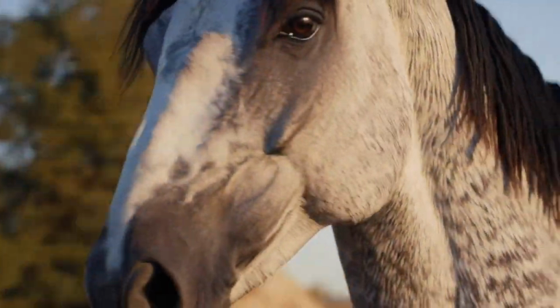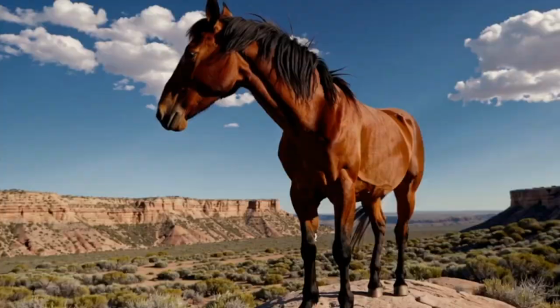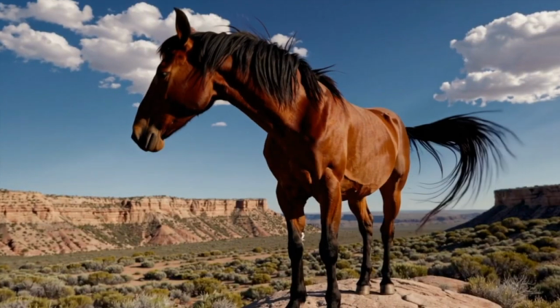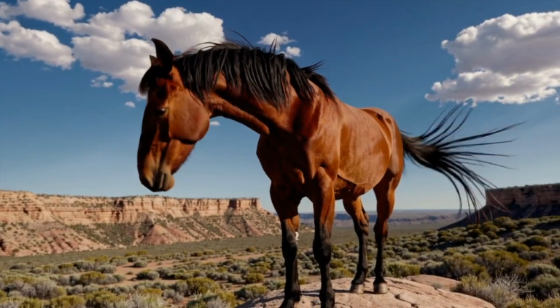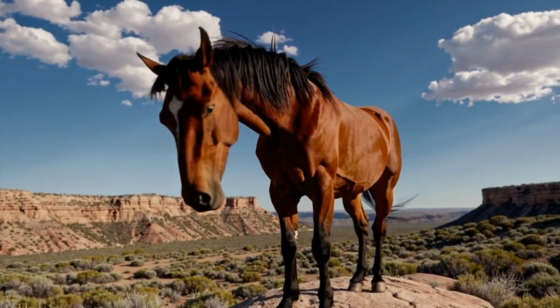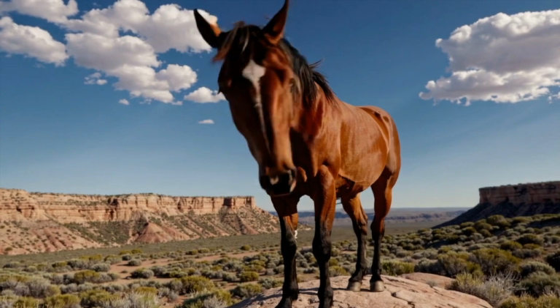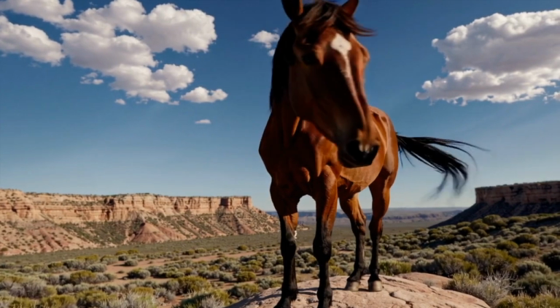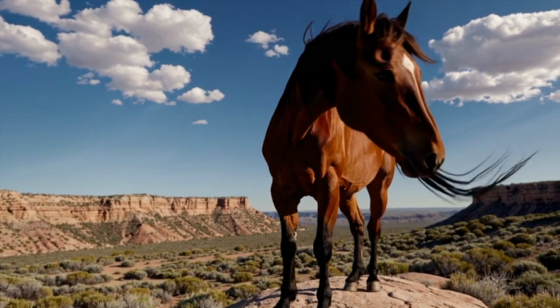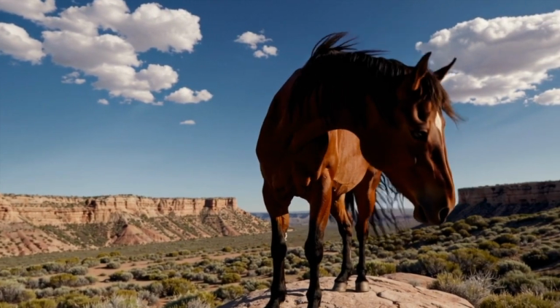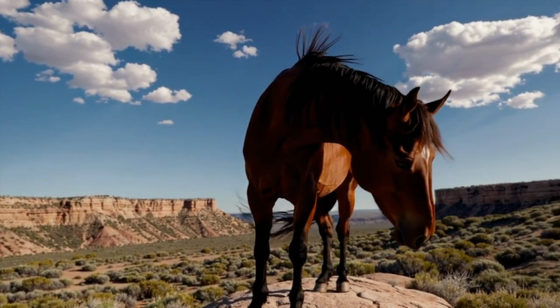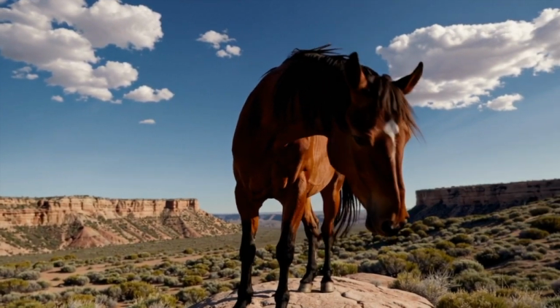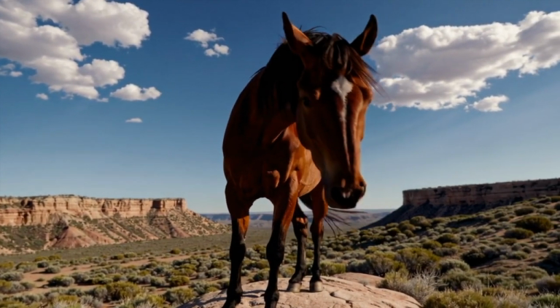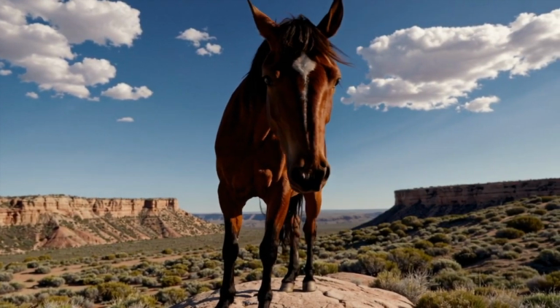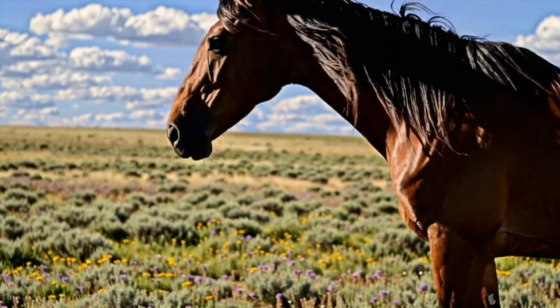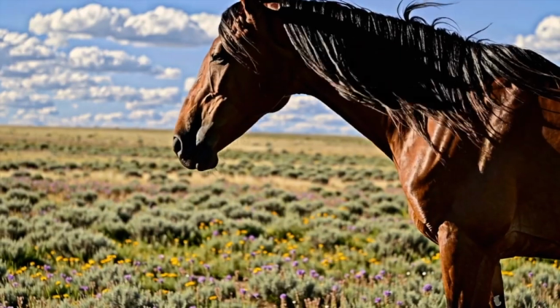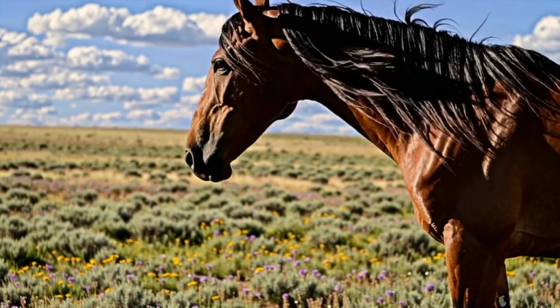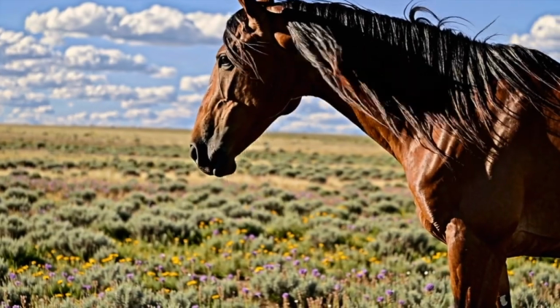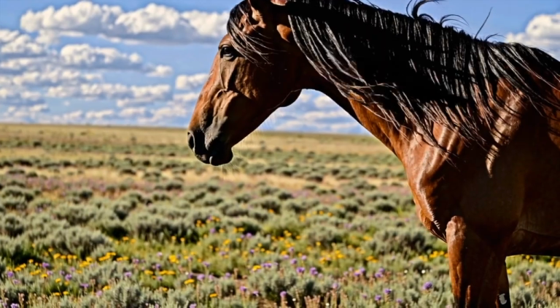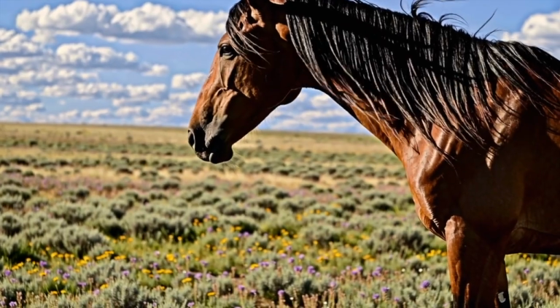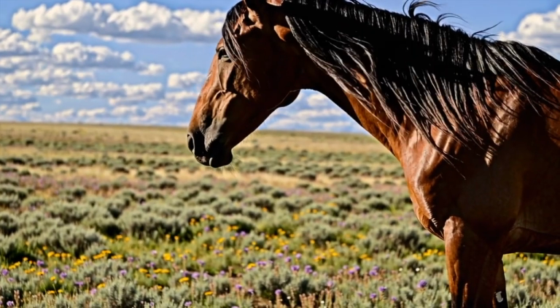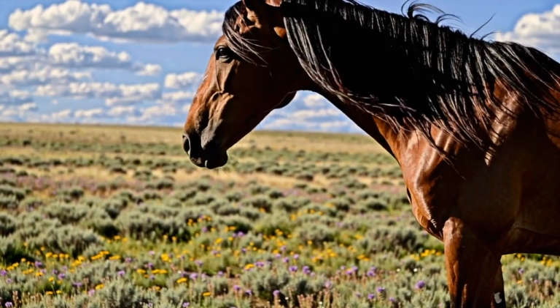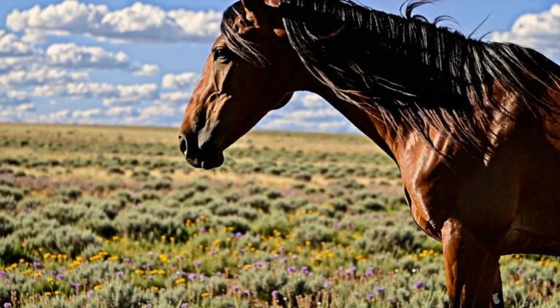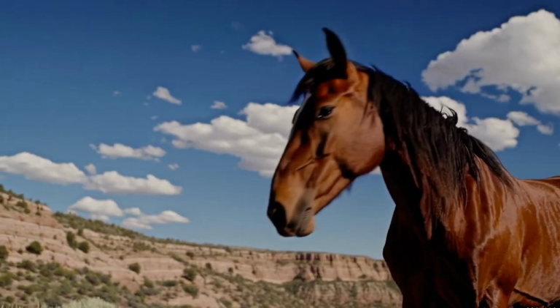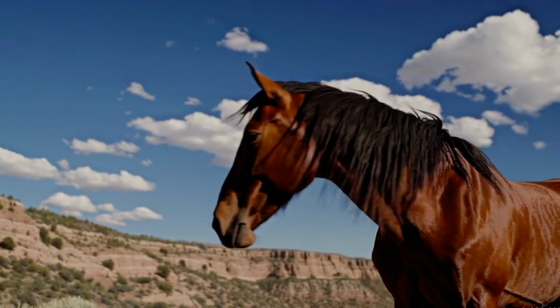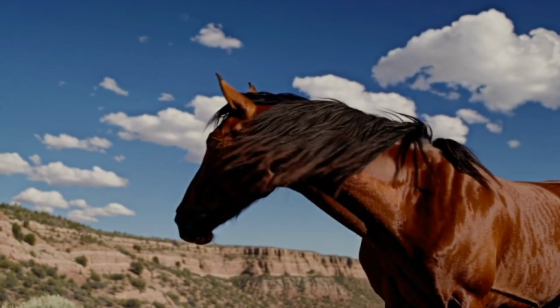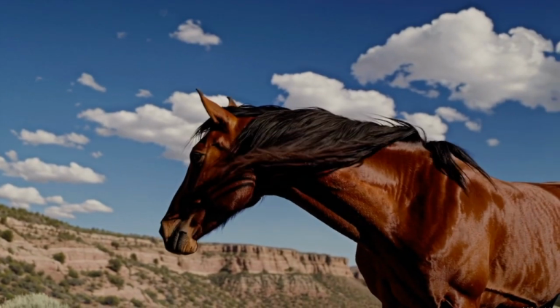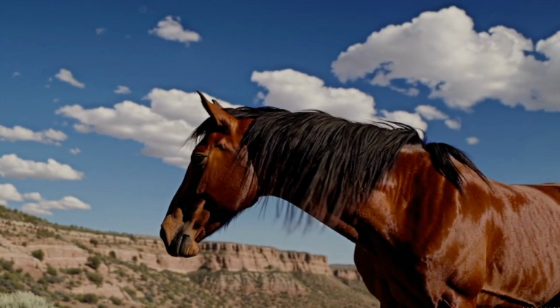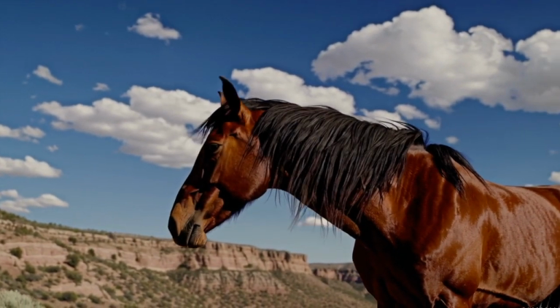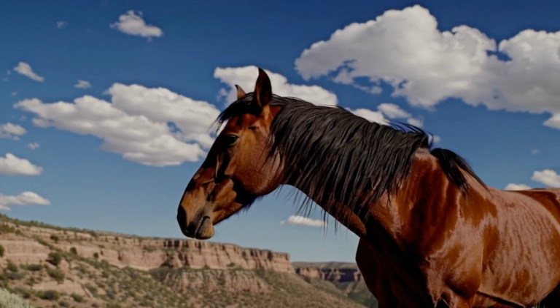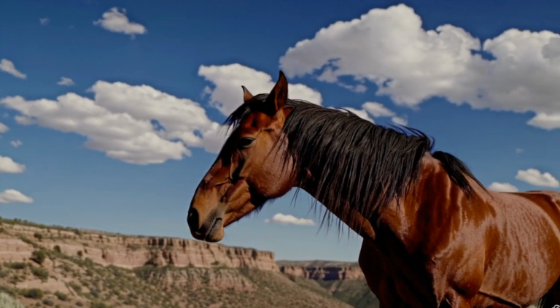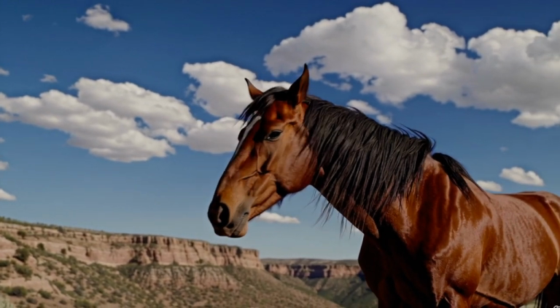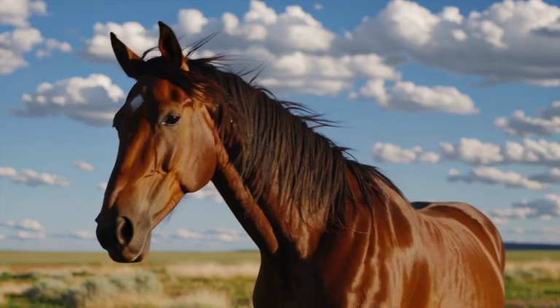Number 9. Running wild and free, the Mustang is a symbol of the American spirit. These horses roam across the western U.S. and are descendants of horses brought by Spanish explorers. They're tough, fast, and full of heart.